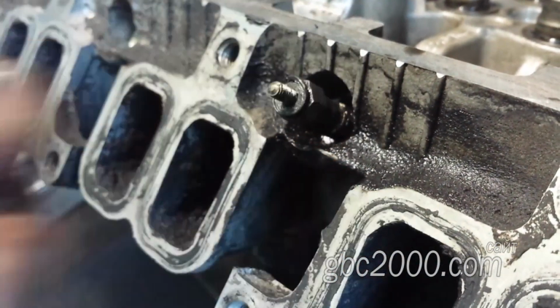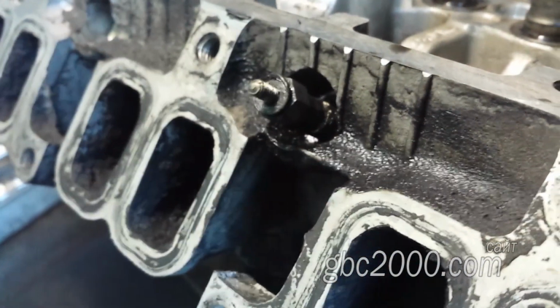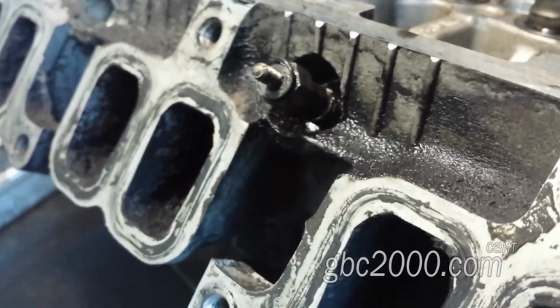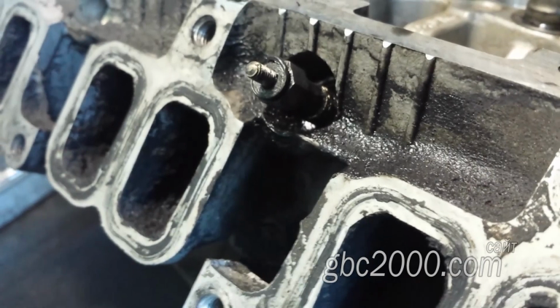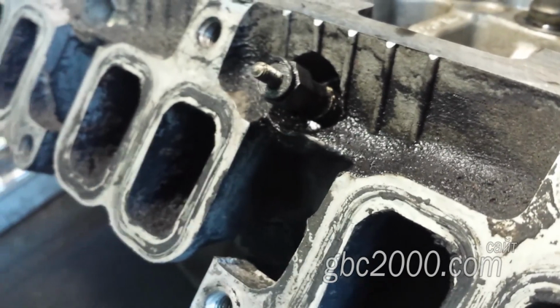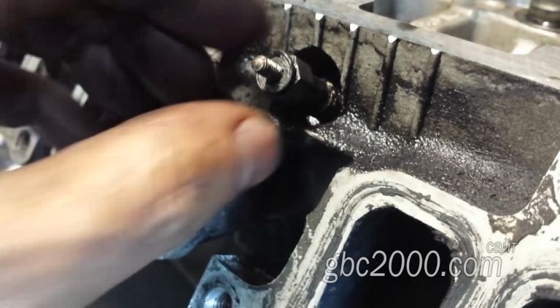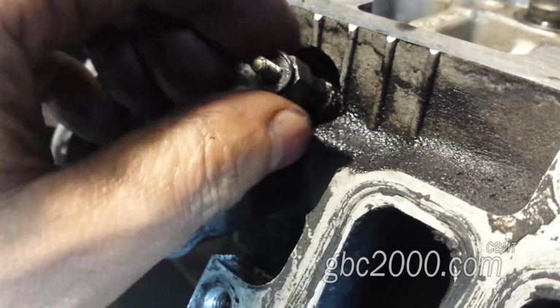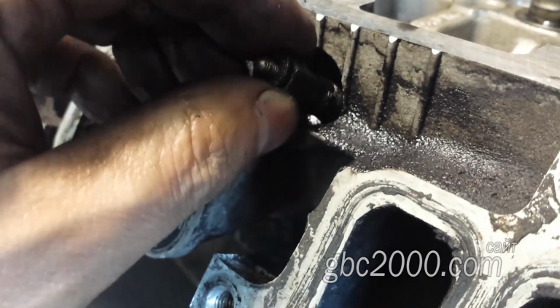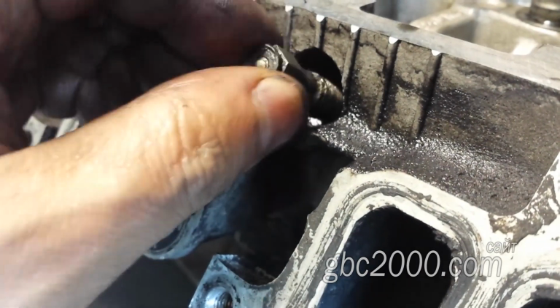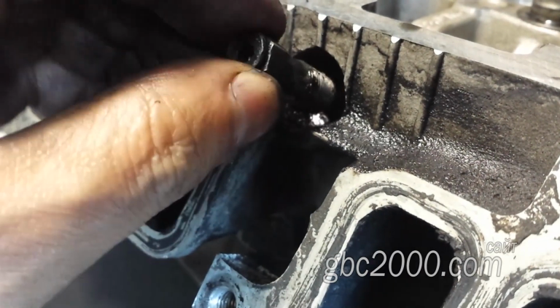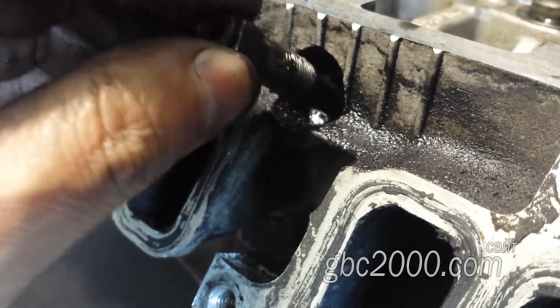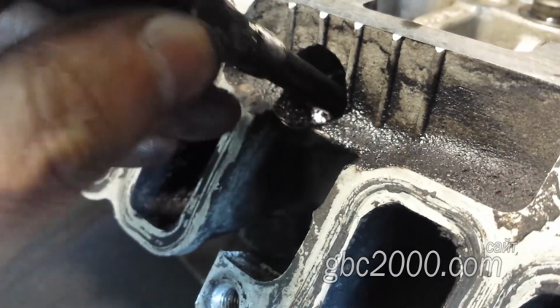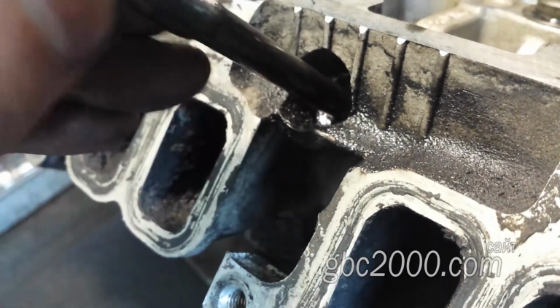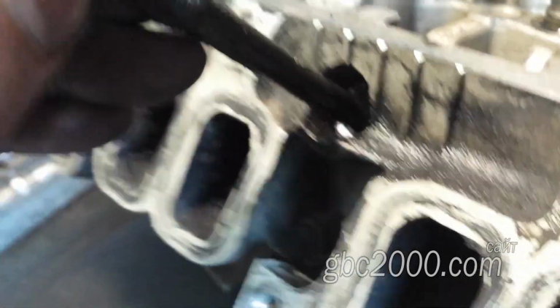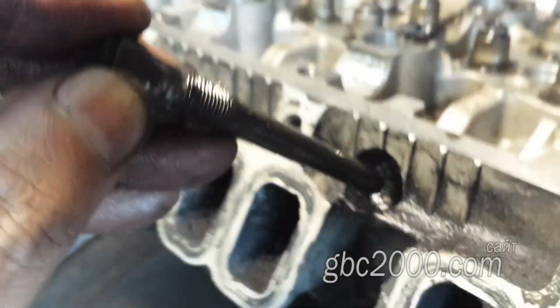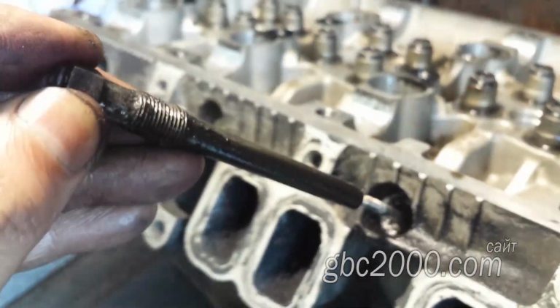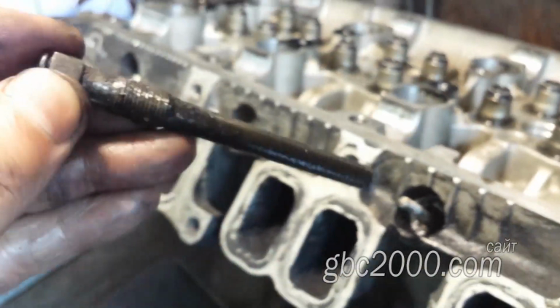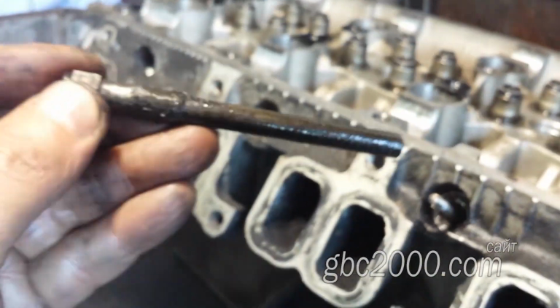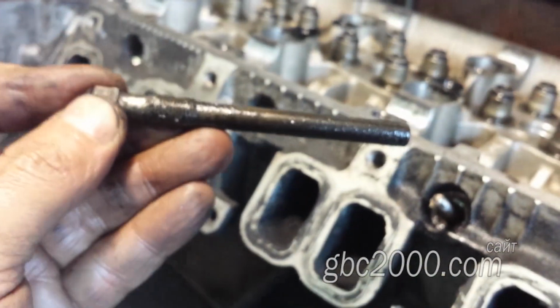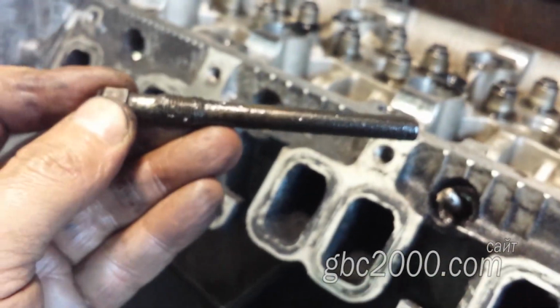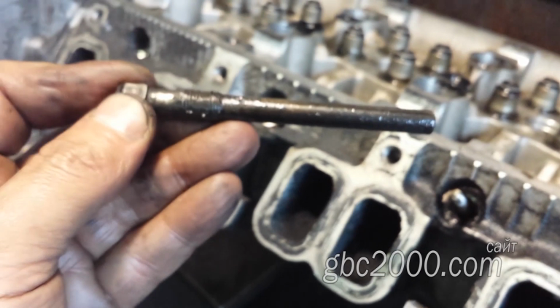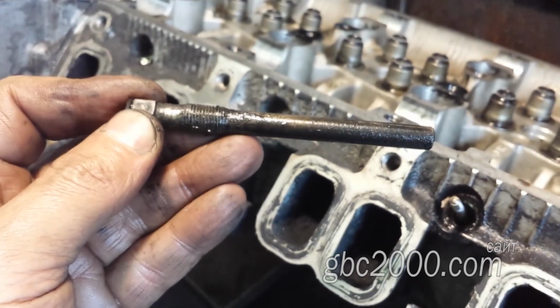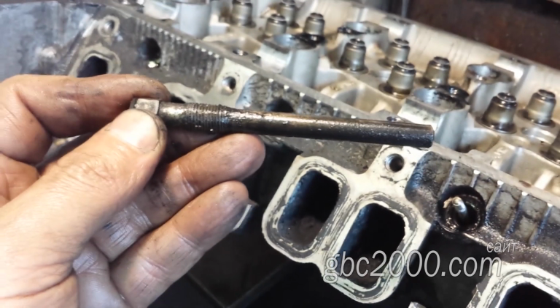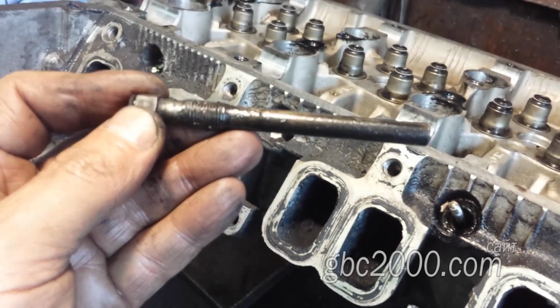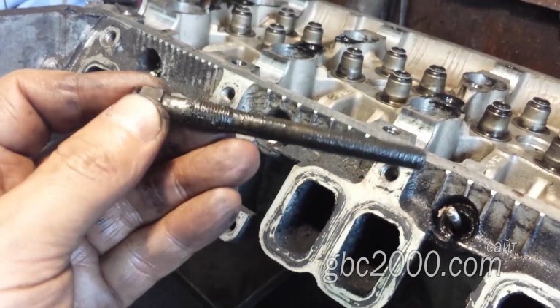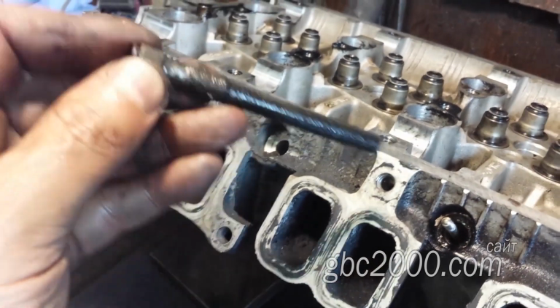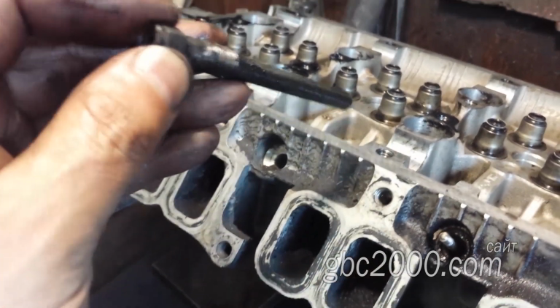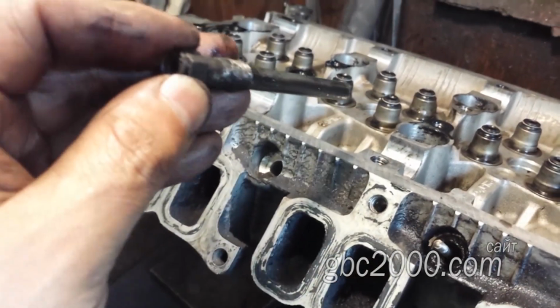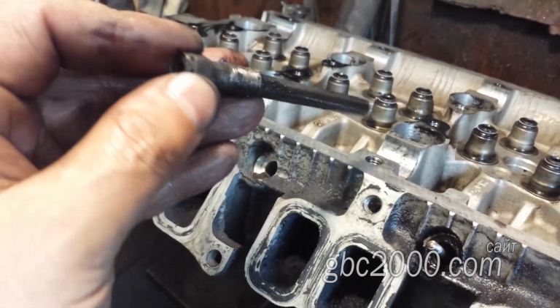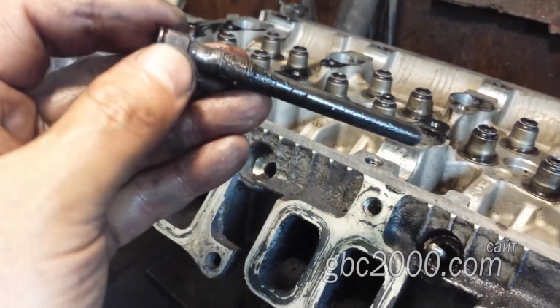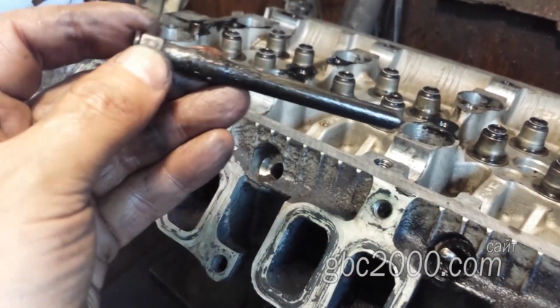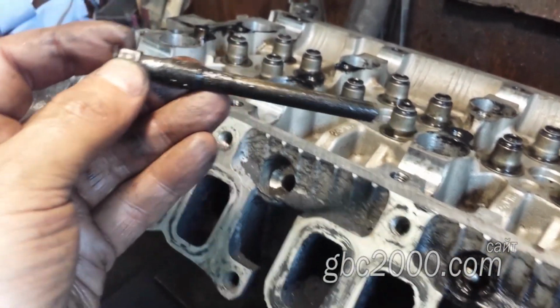Пробую выдернуть корпус свечи. С усилием сдёргивается верхняя шайба, и теперь вытягиваю сам корпус. Скорее всего, вместо свечи придётся подогреть.